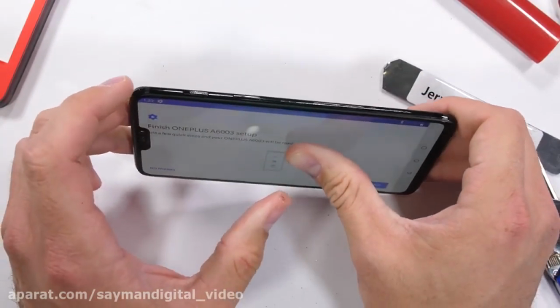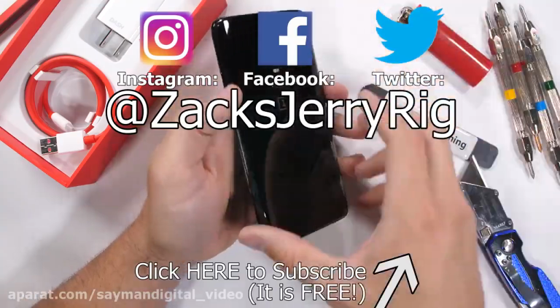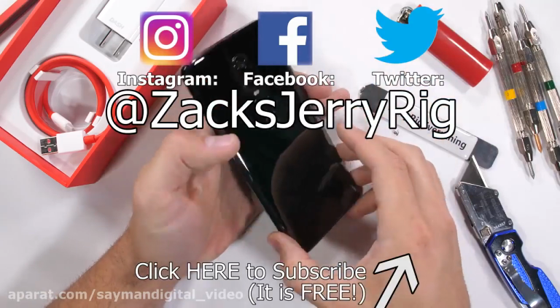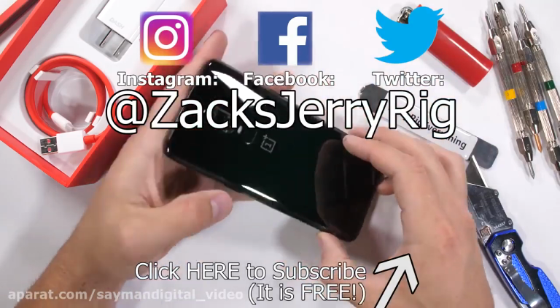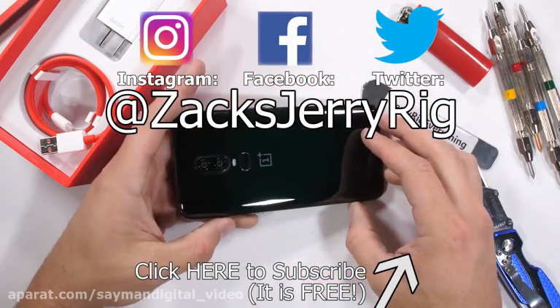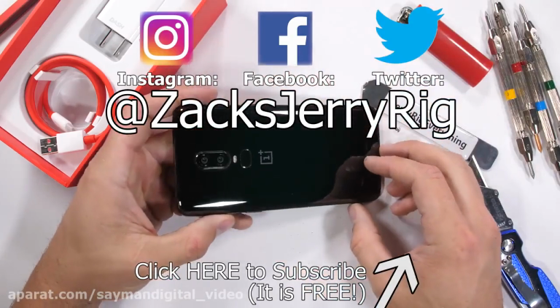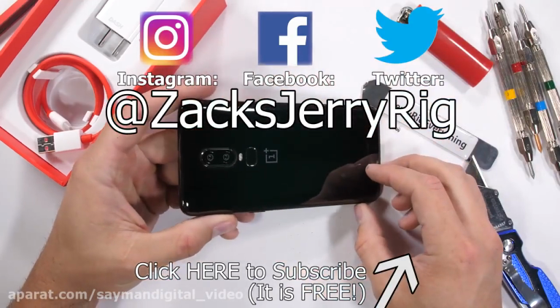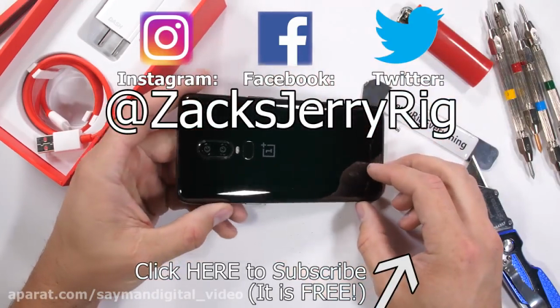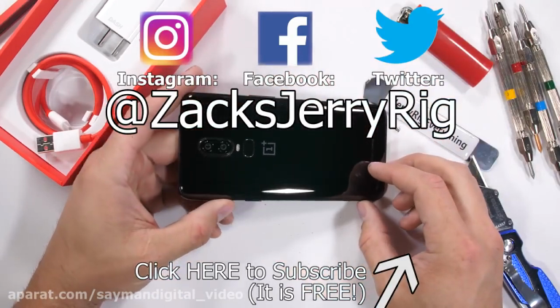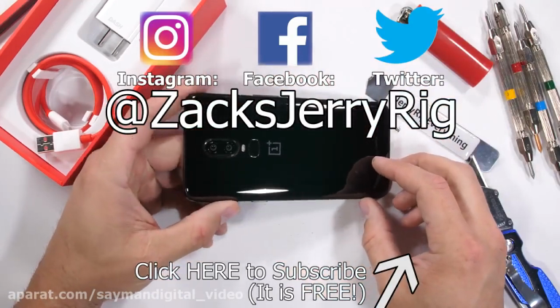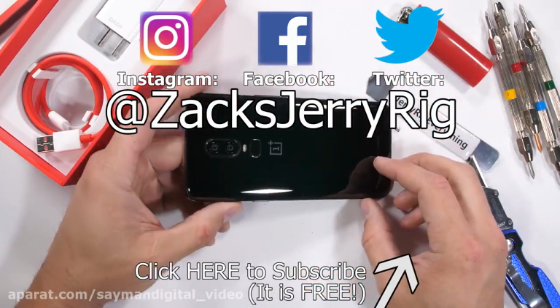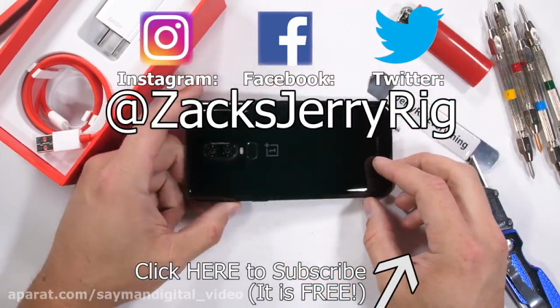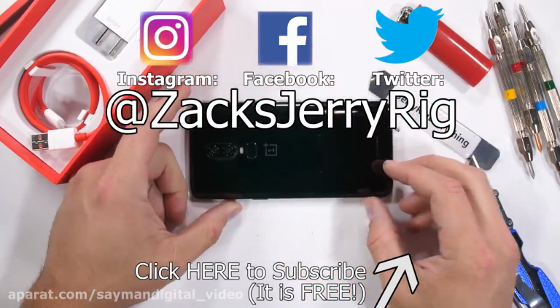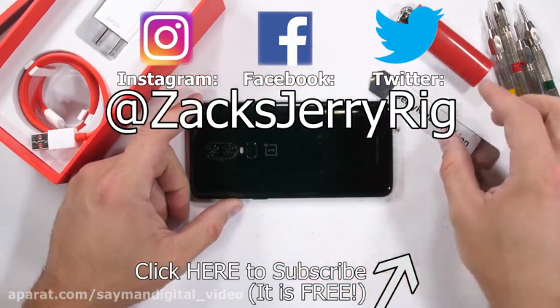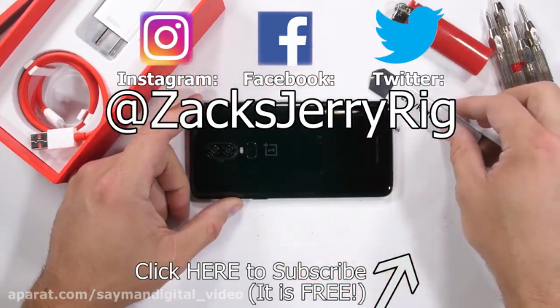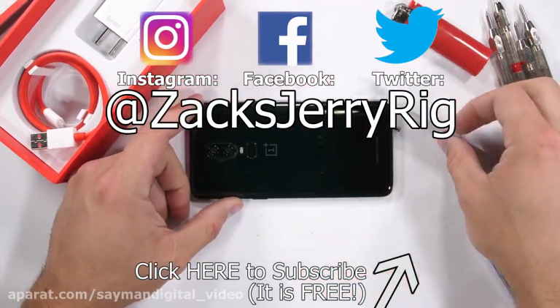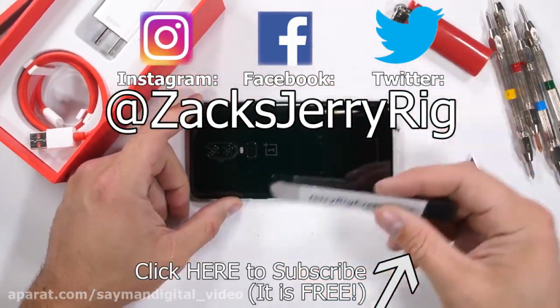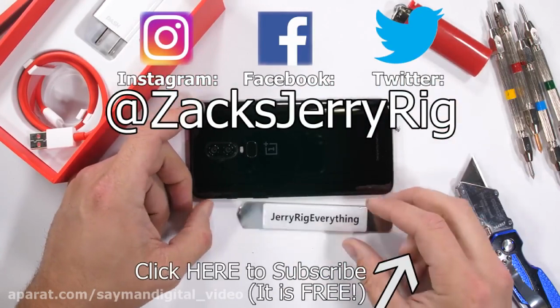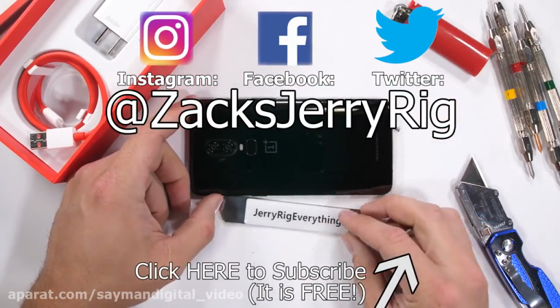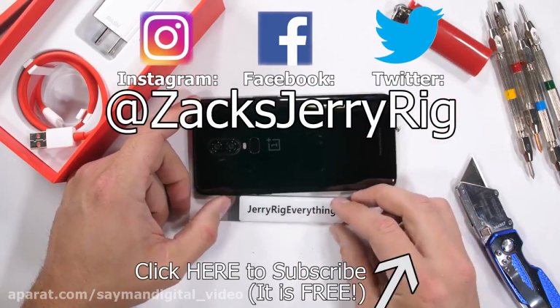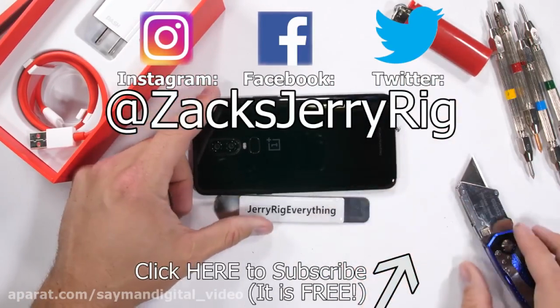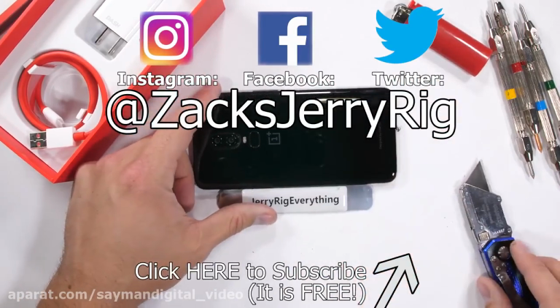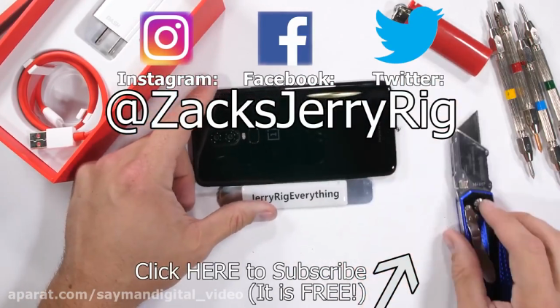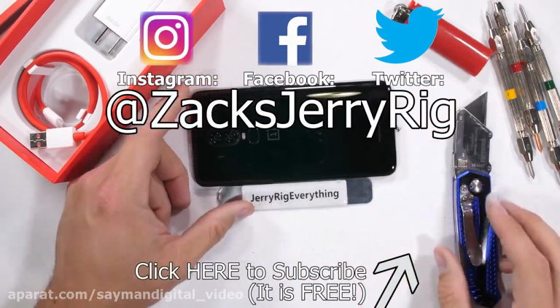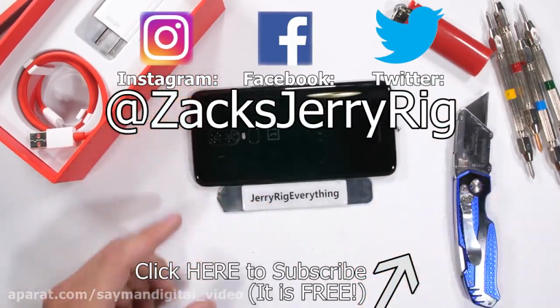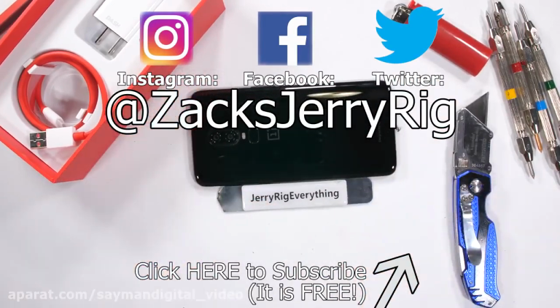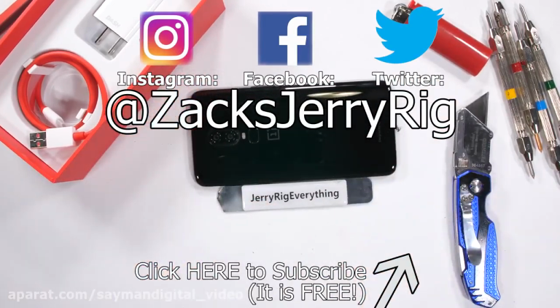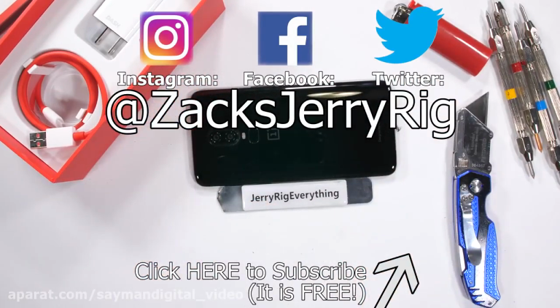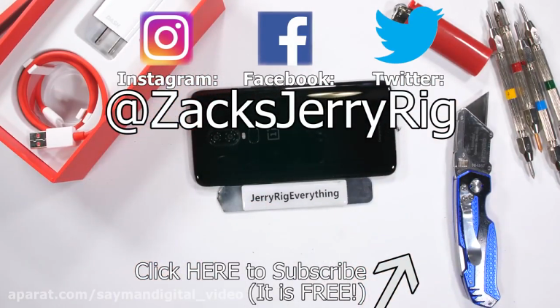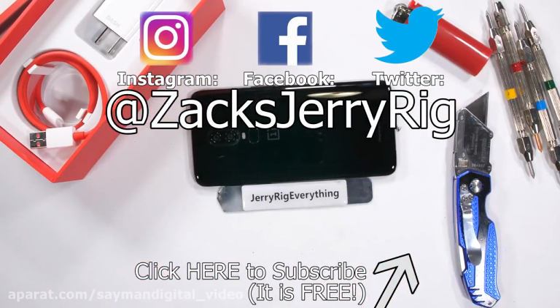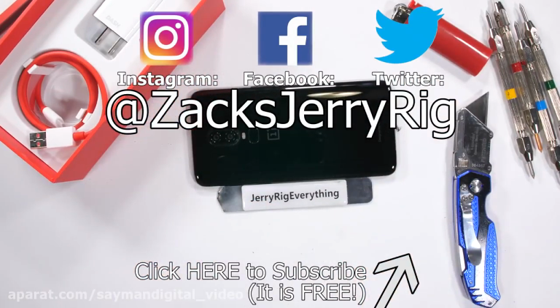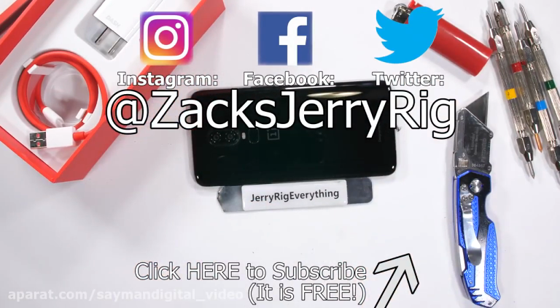What do you think? Do you like the OnePlus 6? What features would your ideal smartphone include? Let me know down in the comments and then come hang out with me on Twitter and Instagram. Thanks a ton for watching and I'll see you around.